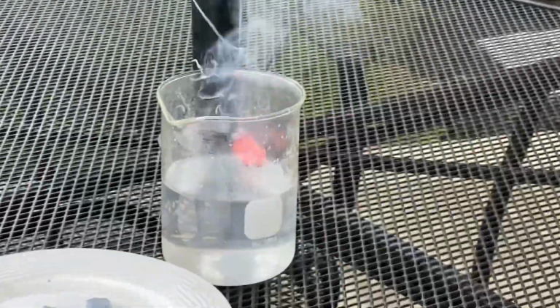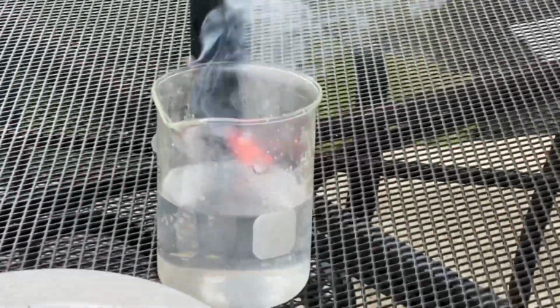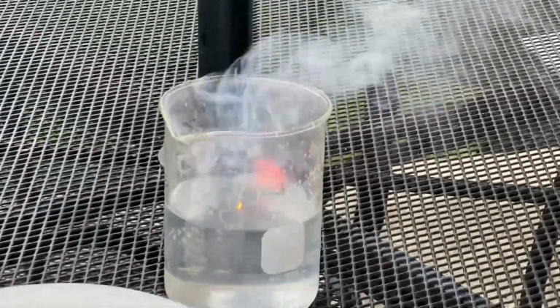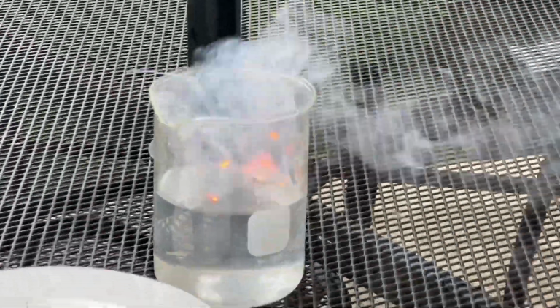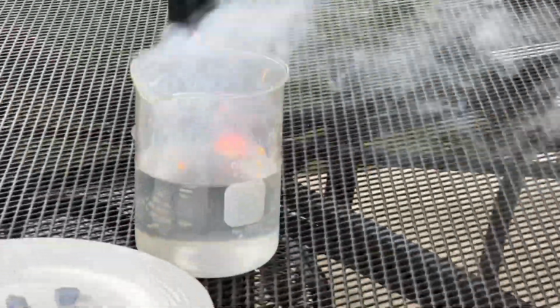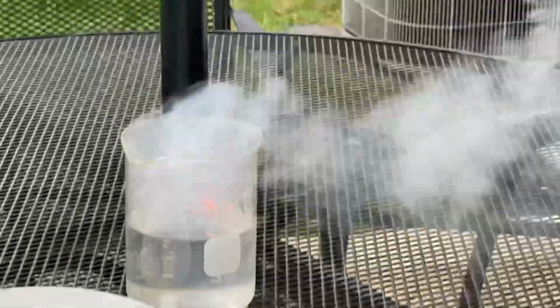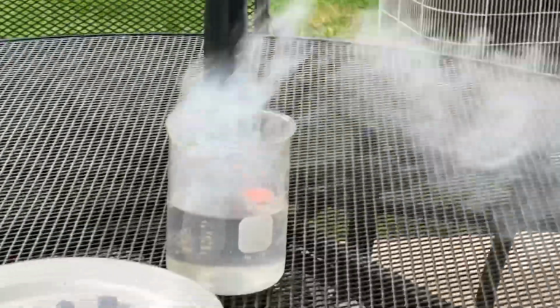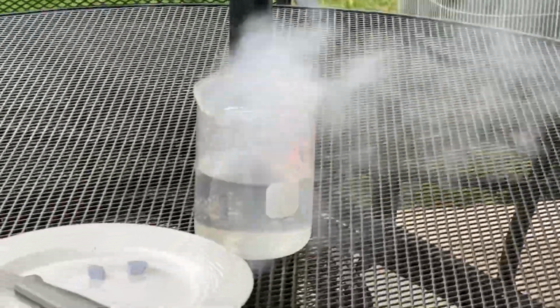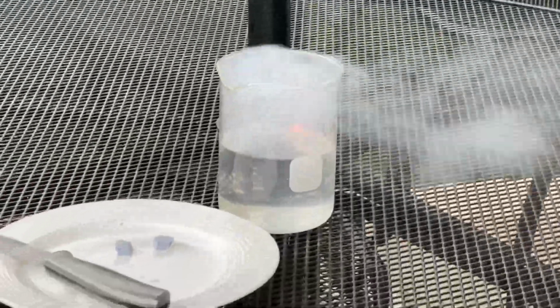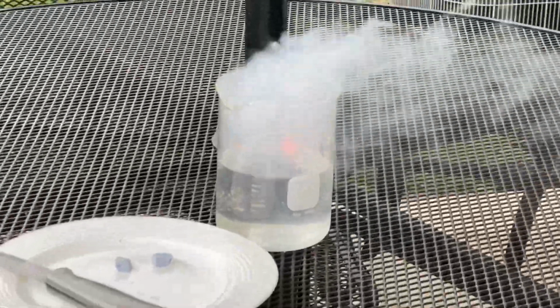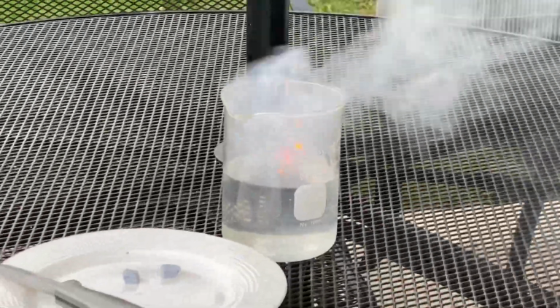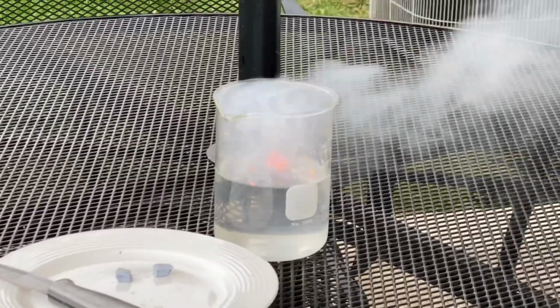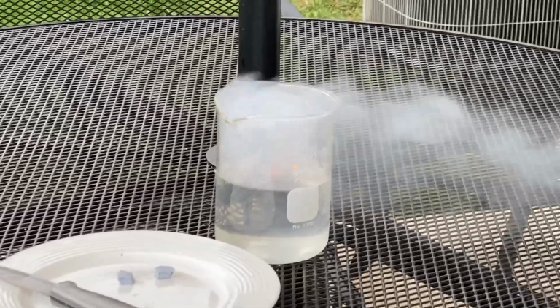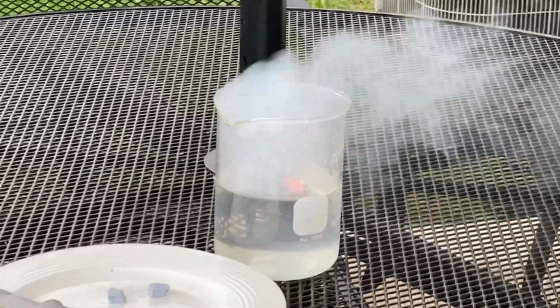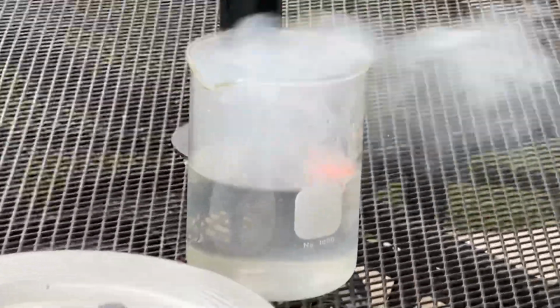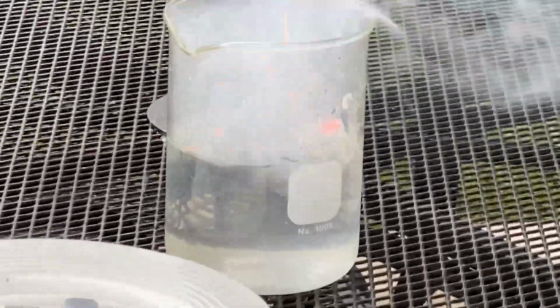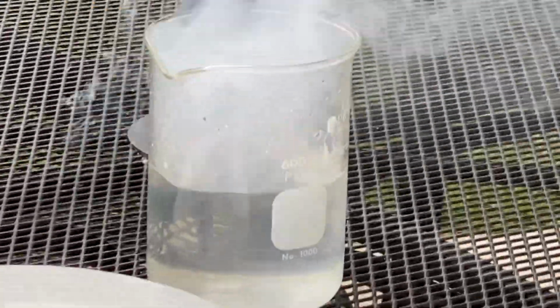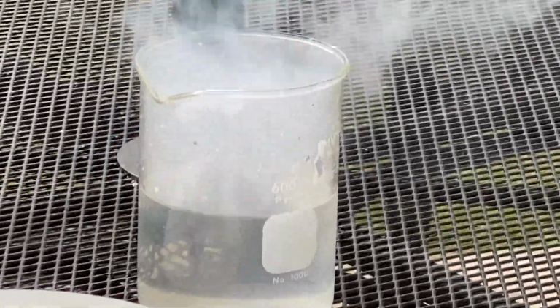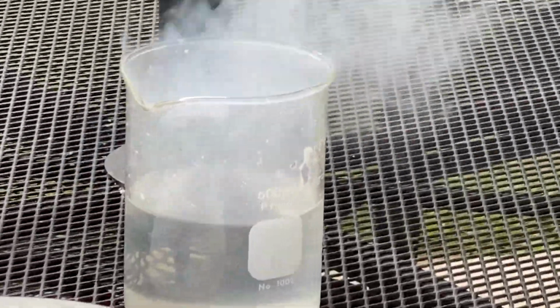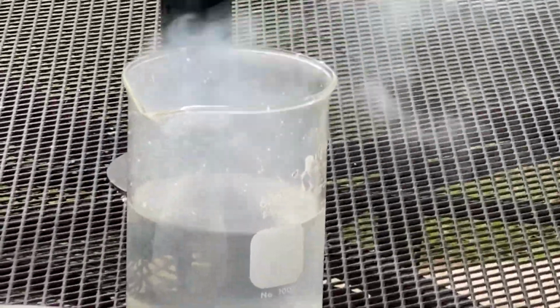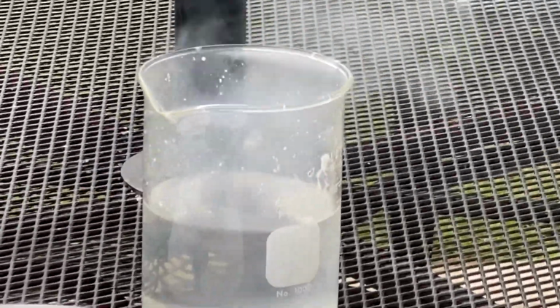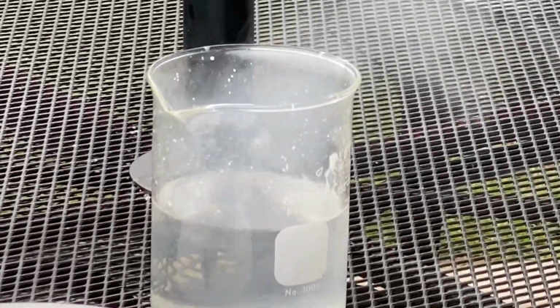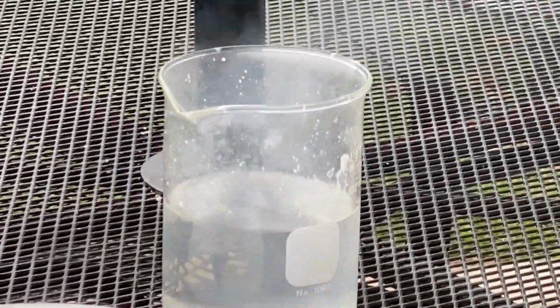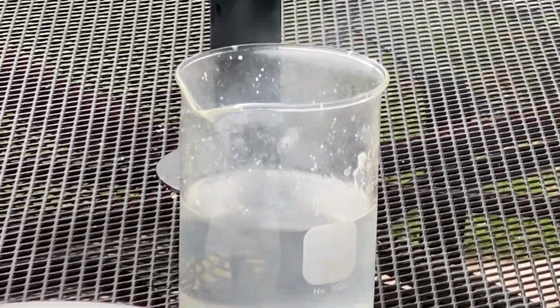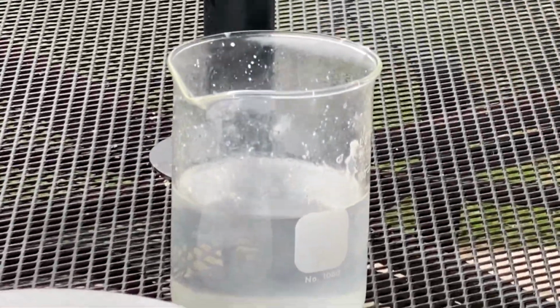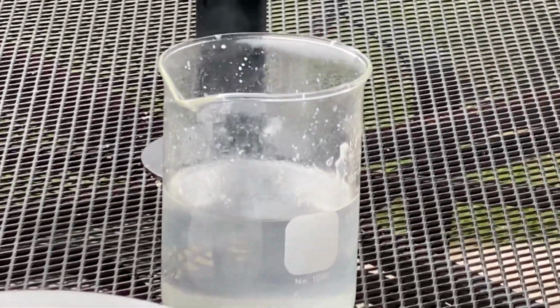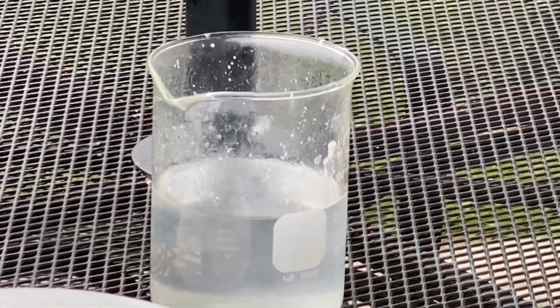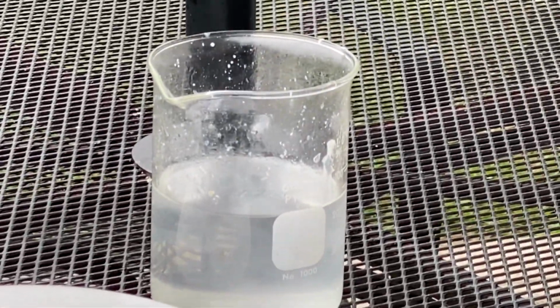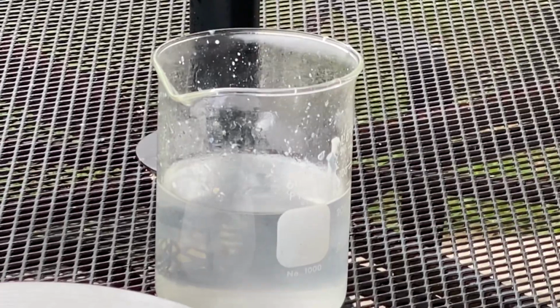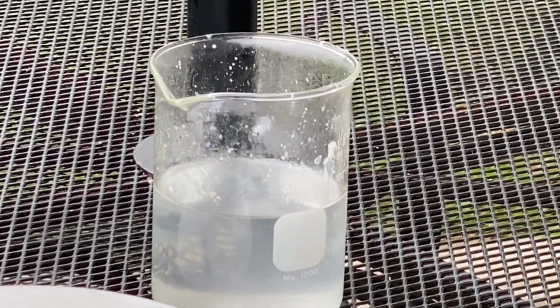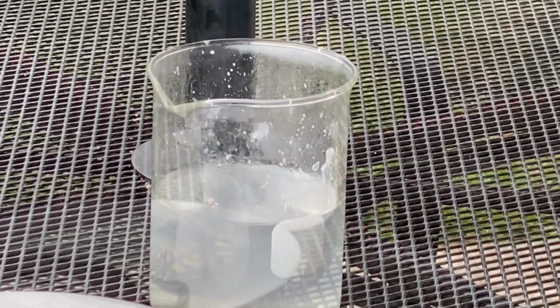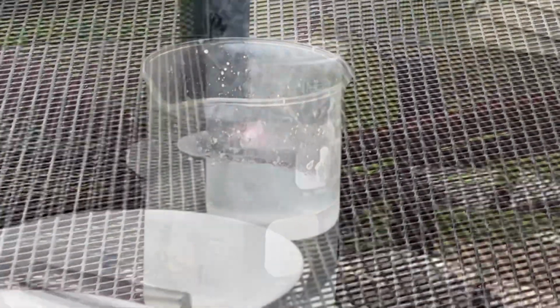You see it burning on the surface there. Very reactive. Amazing. Potassium in water.